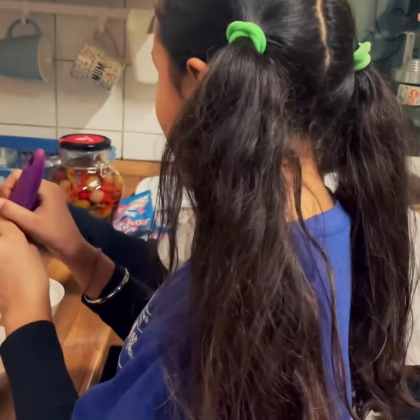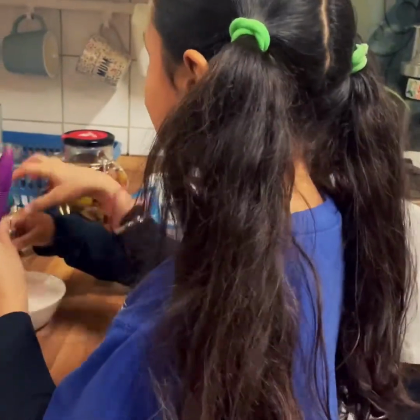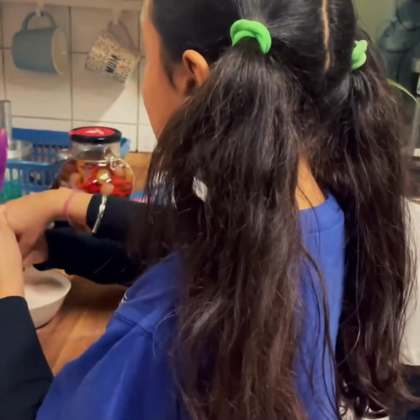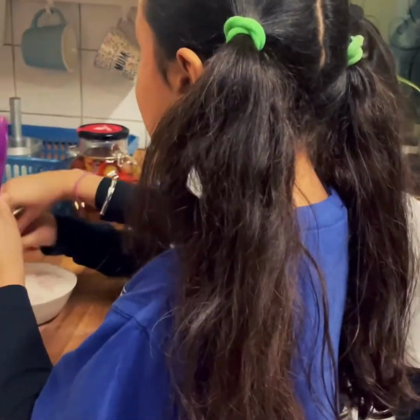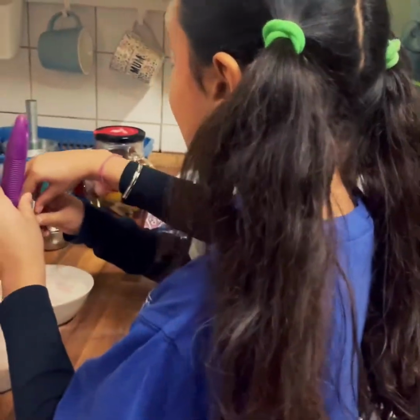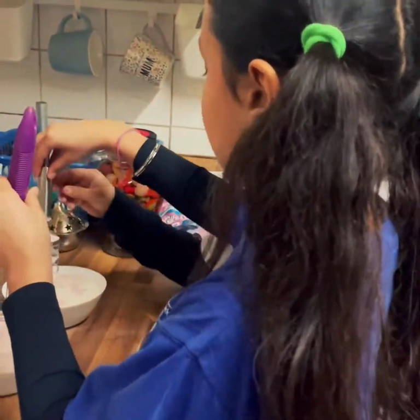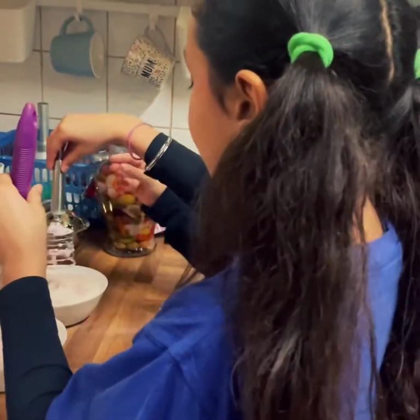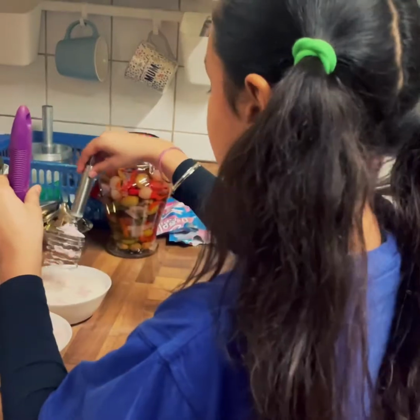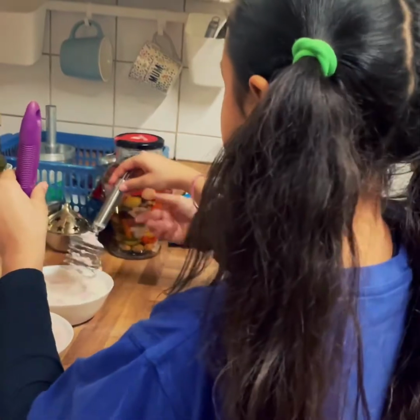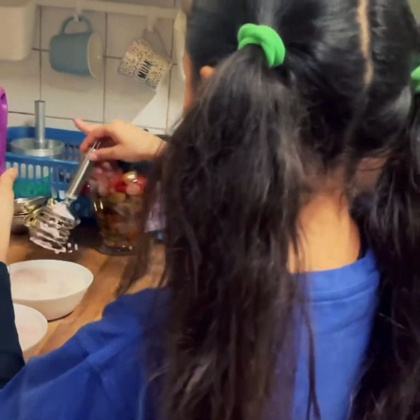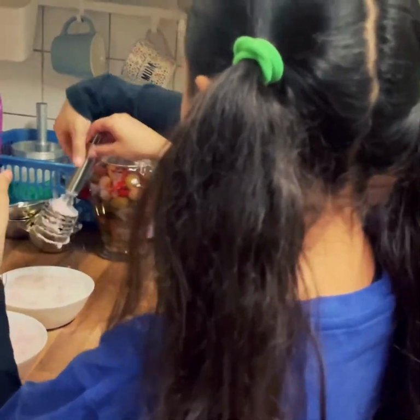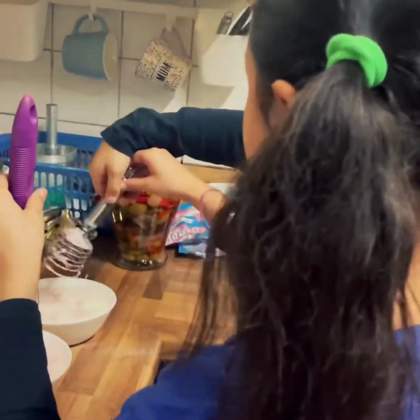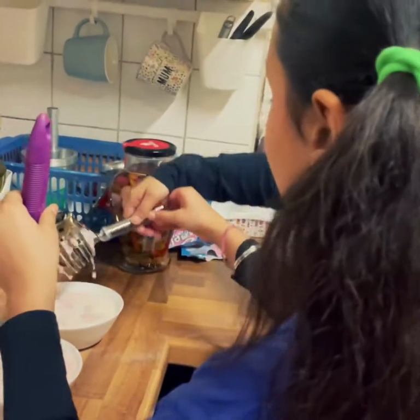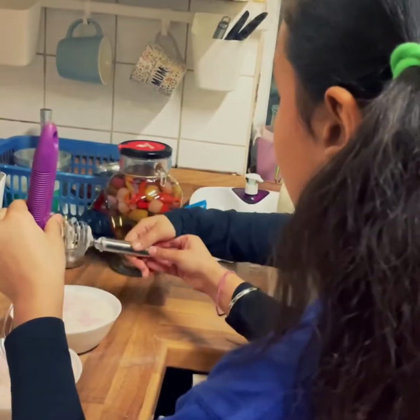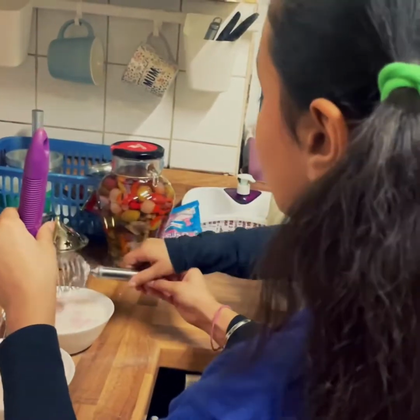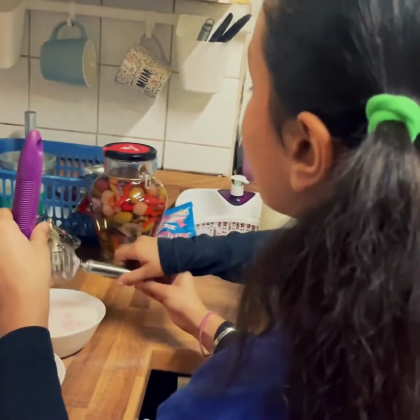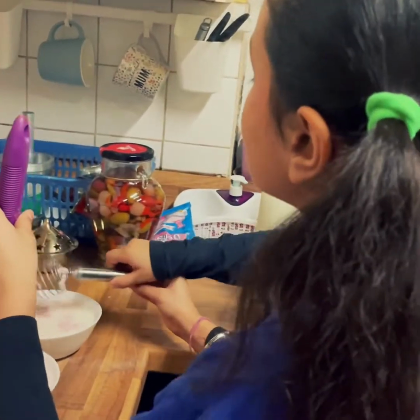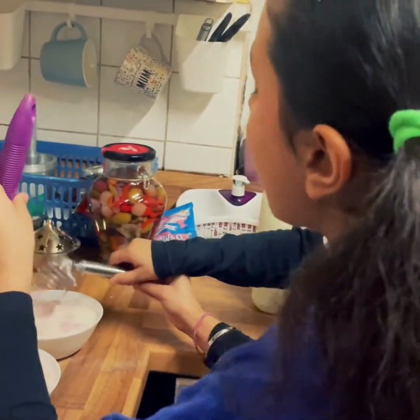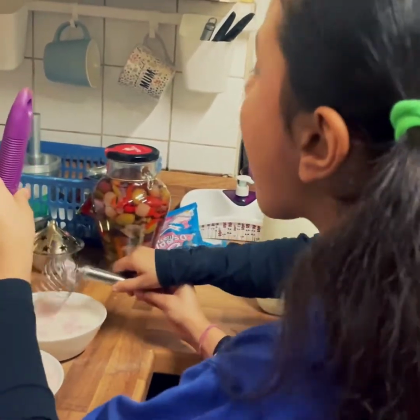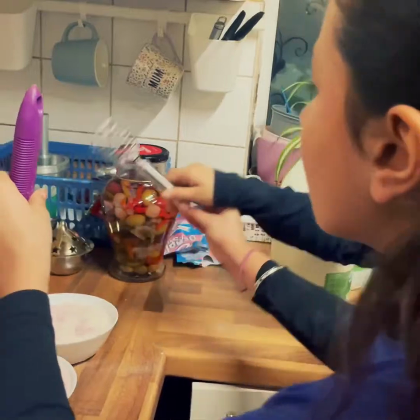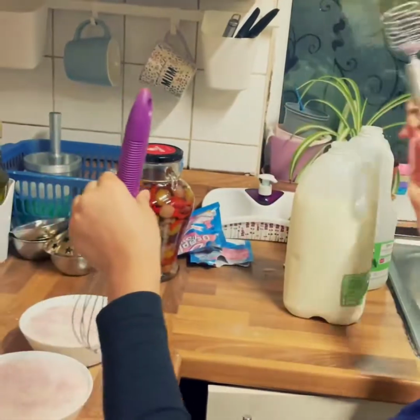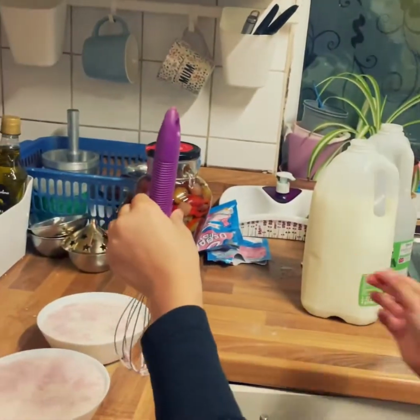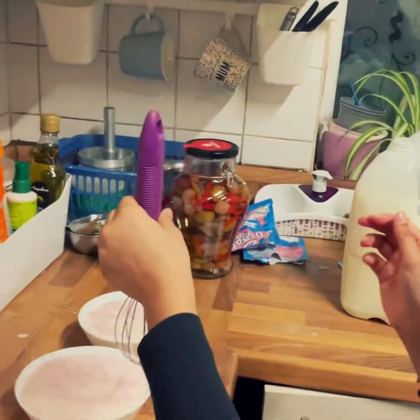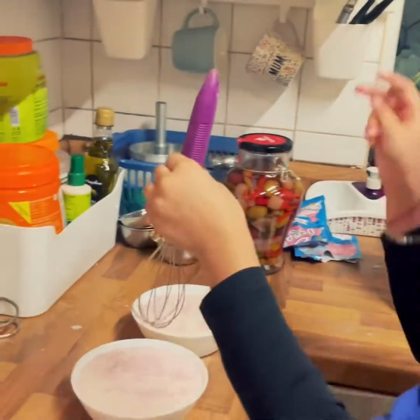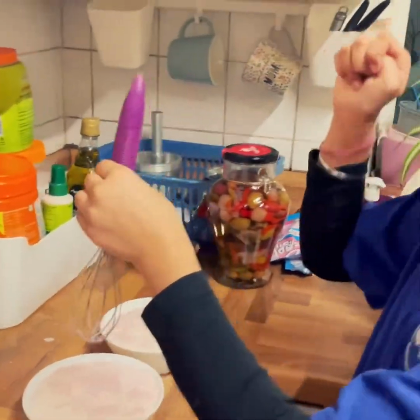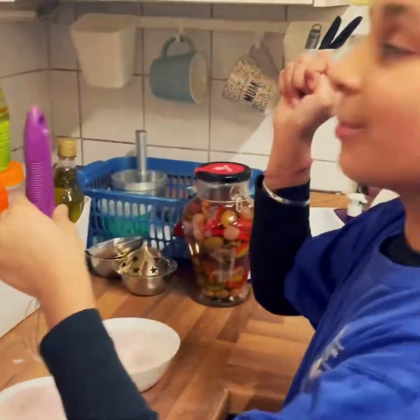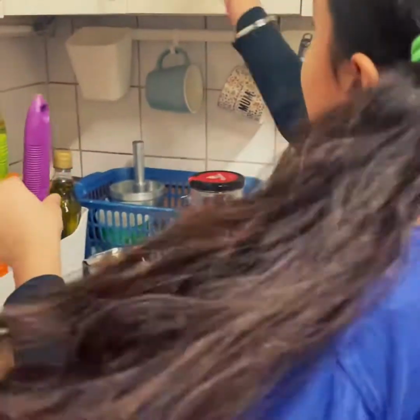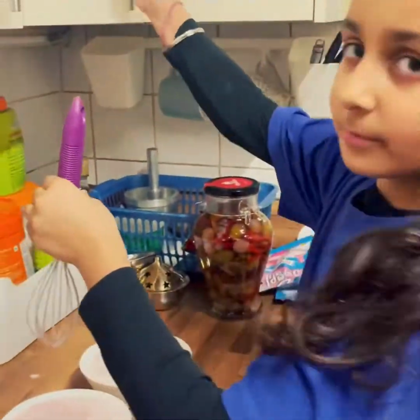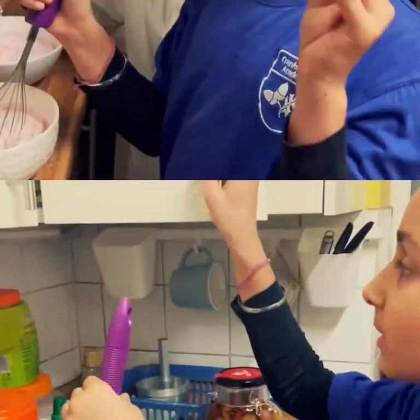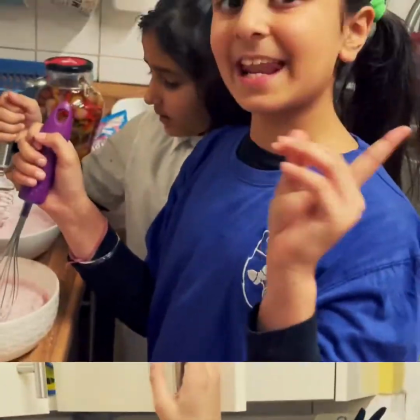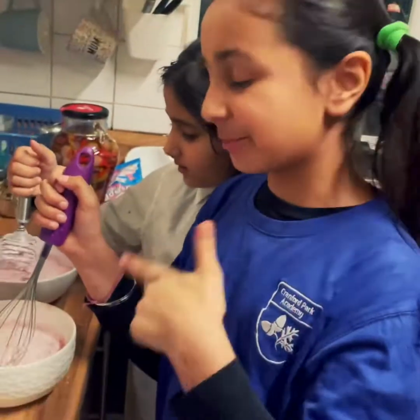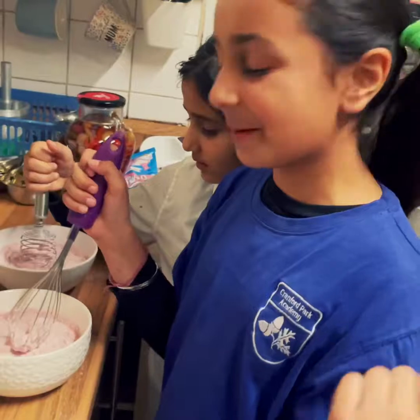We're going to do it again. Hold it. Put it up in the top. I'm going to whisk it. Let's whisk it now because we've got all the lumps.